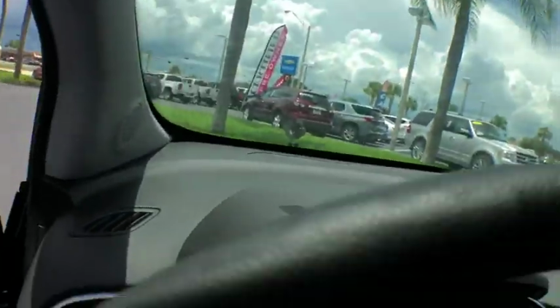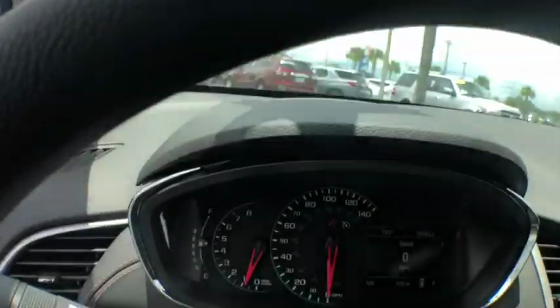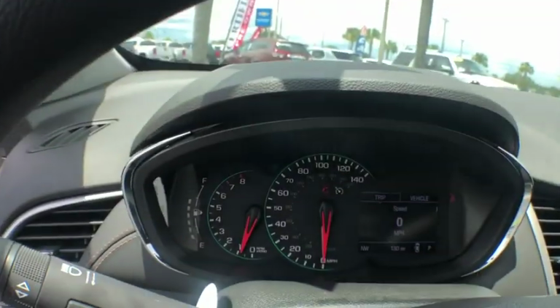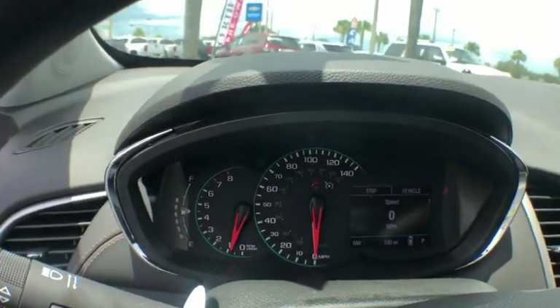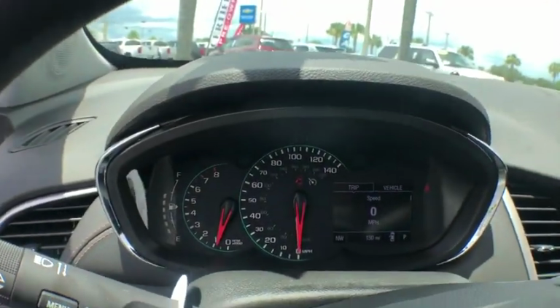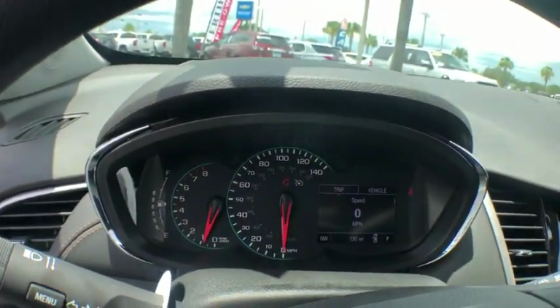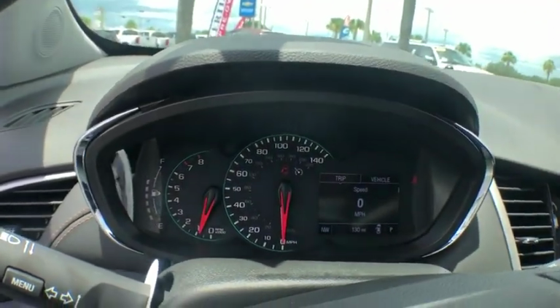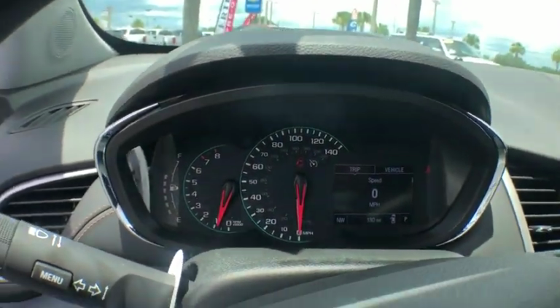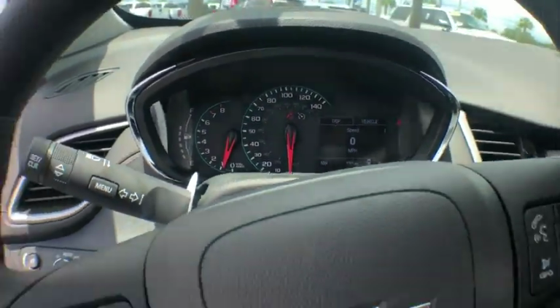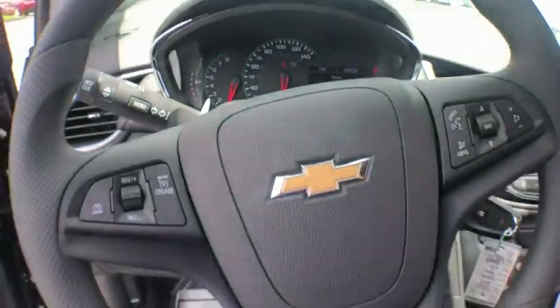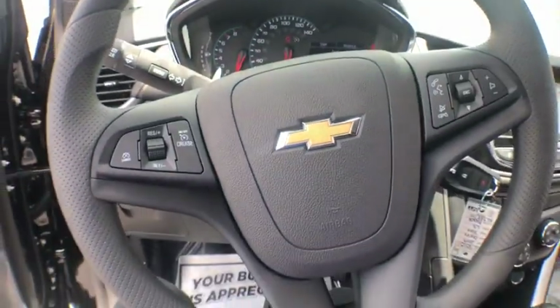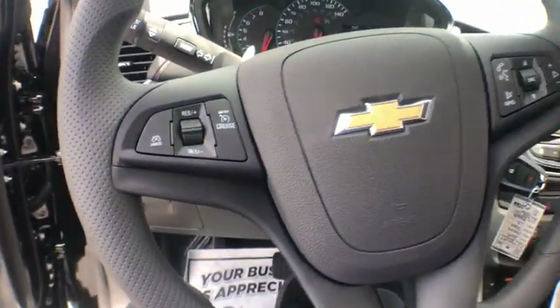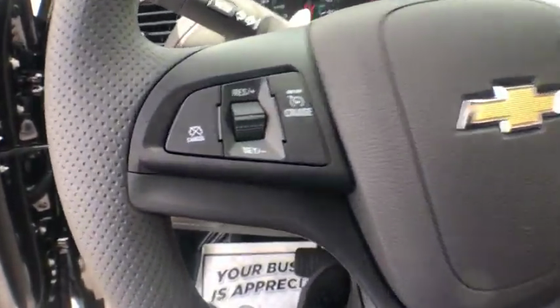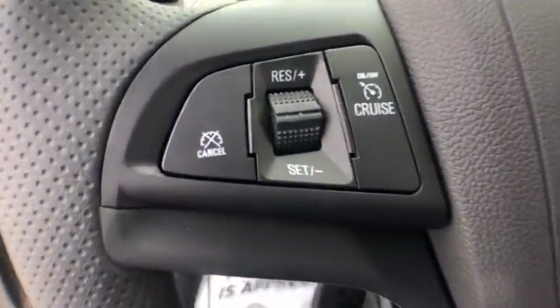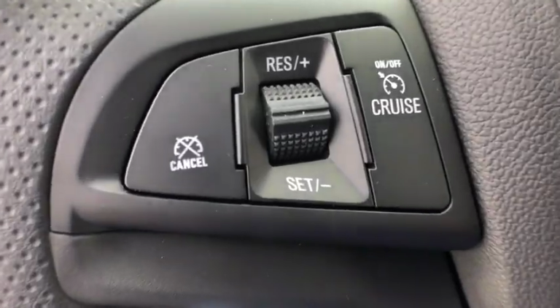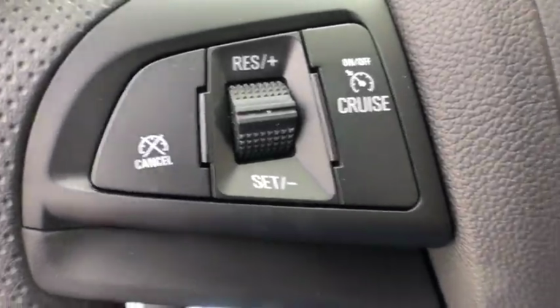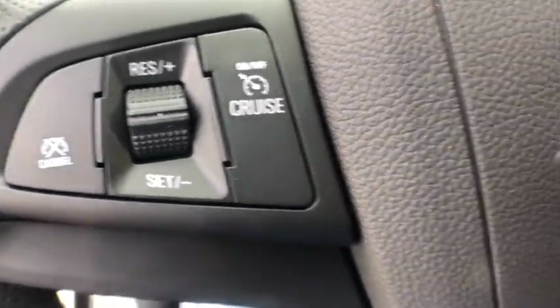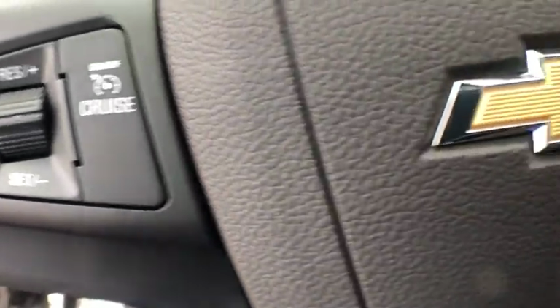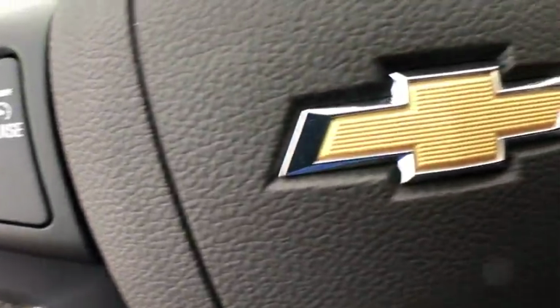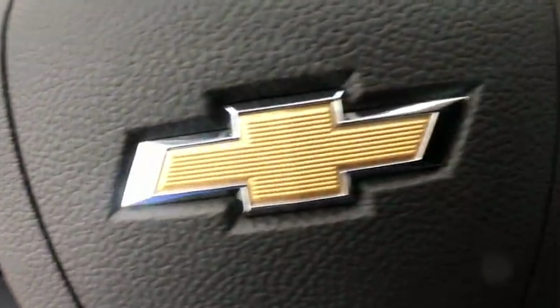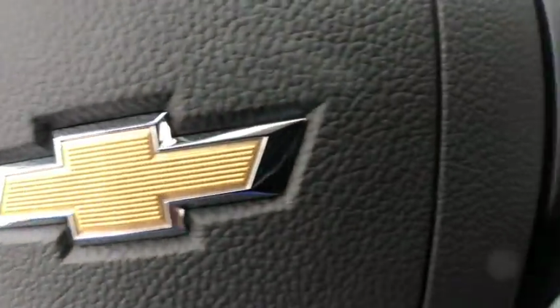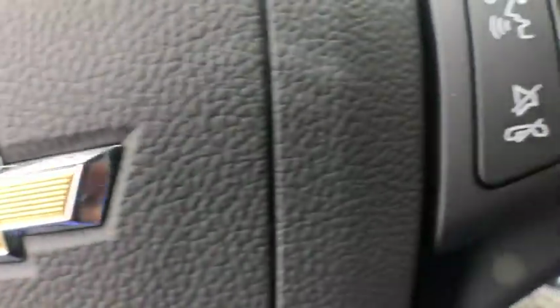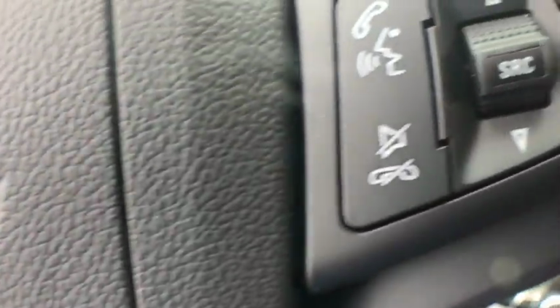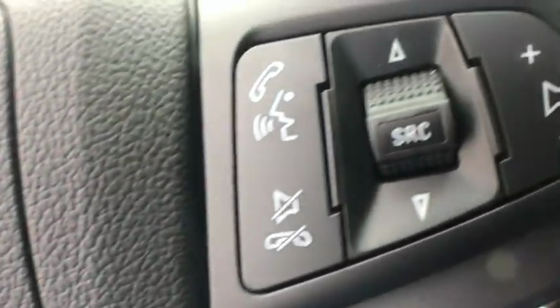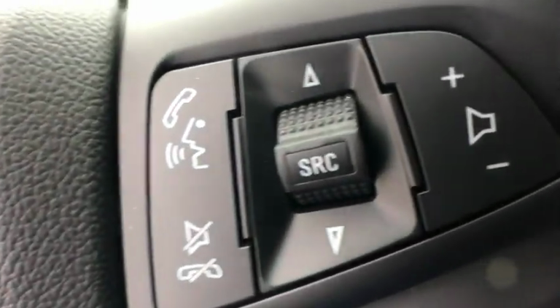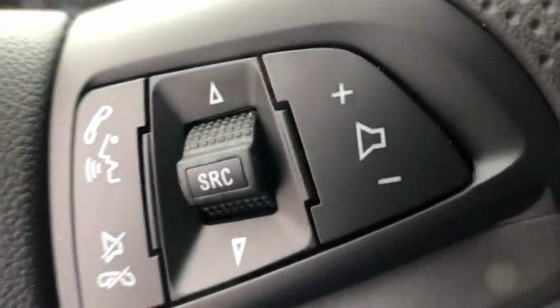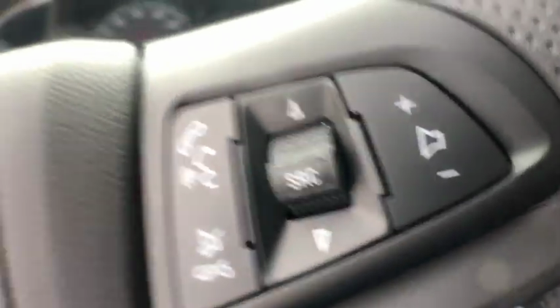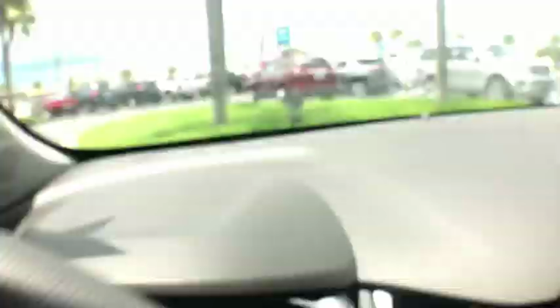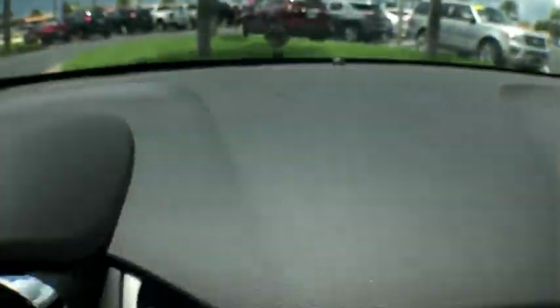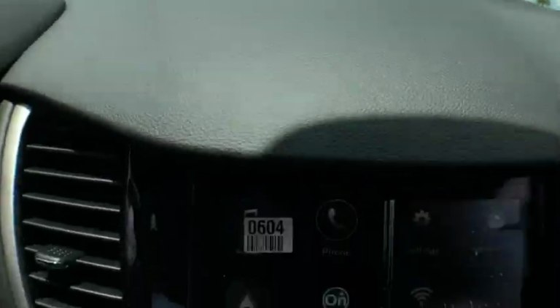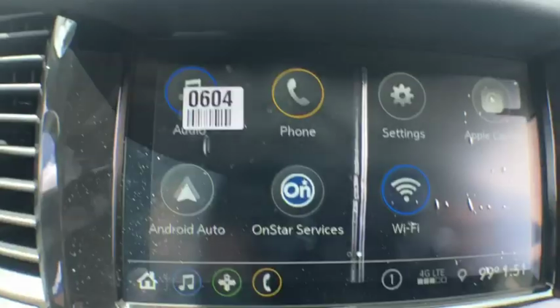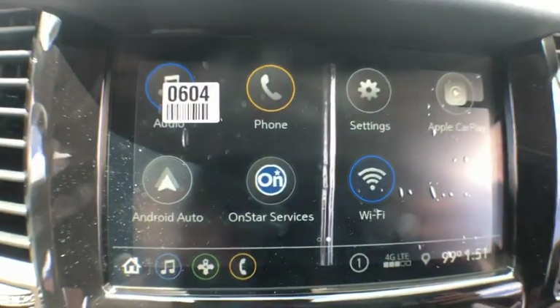Power windows, brake assist, panic alarm, tachometer, remote keyless entry, rear window wiper, cloth seat trim, front bucket seats, front reading lamps, driver vanity mirror.